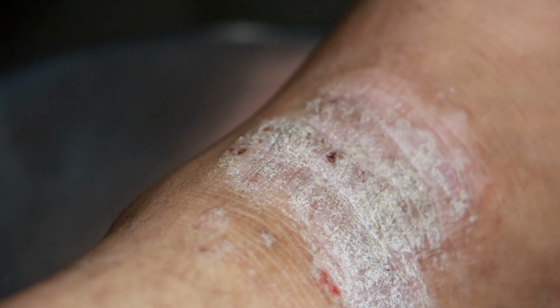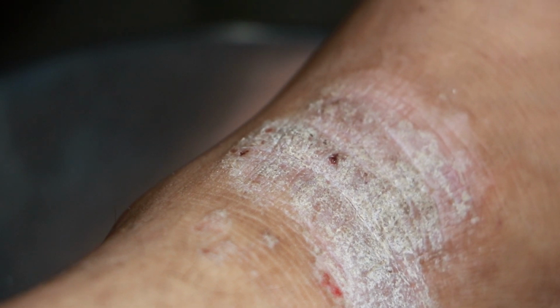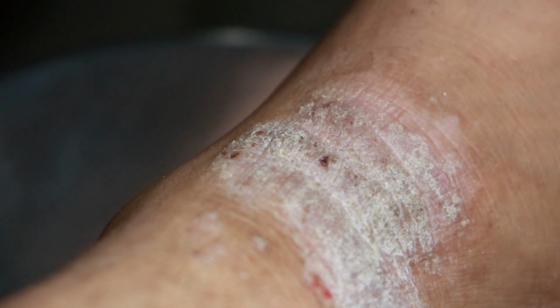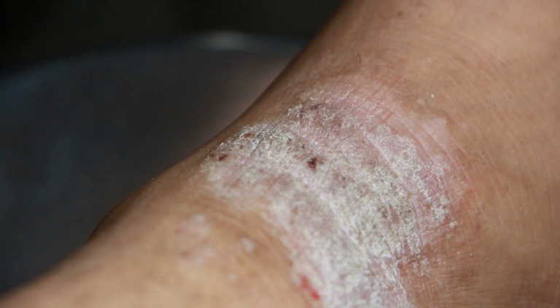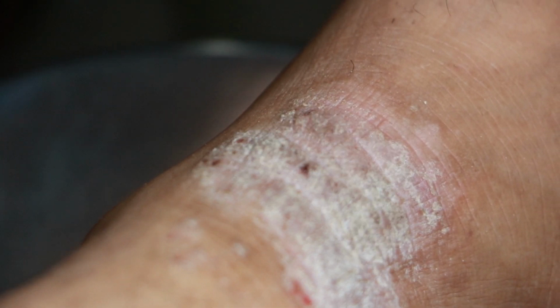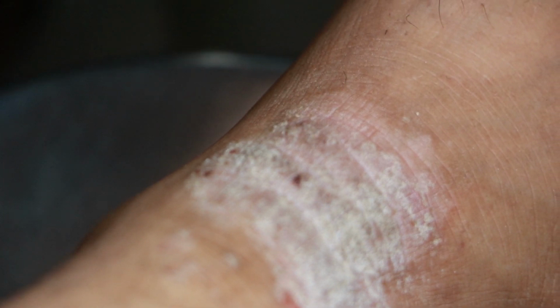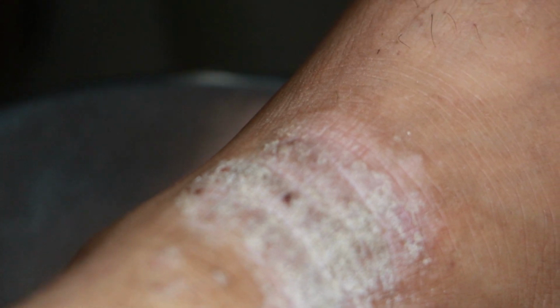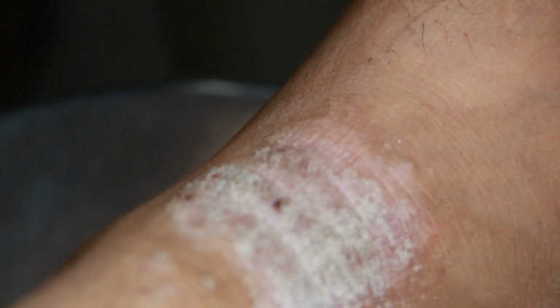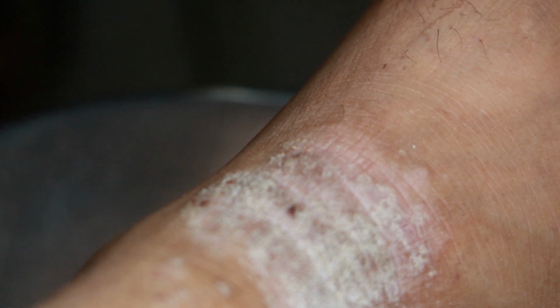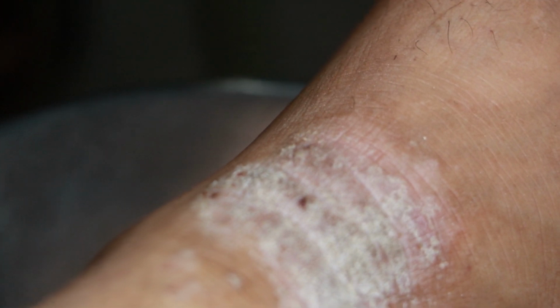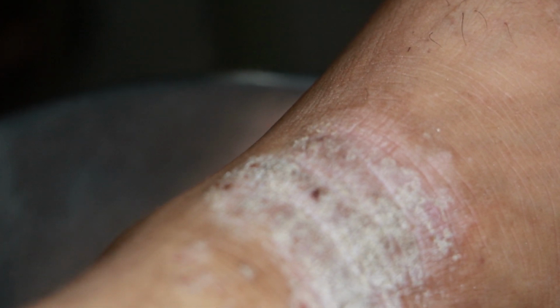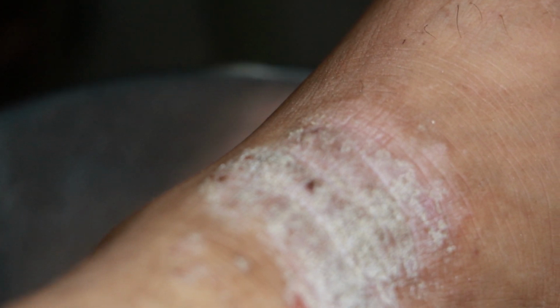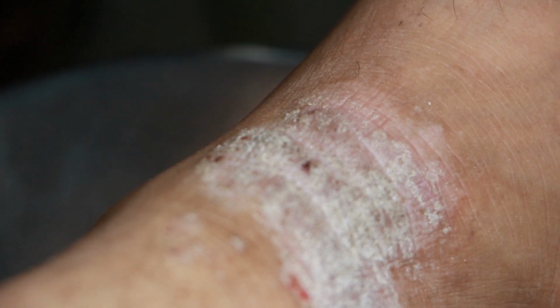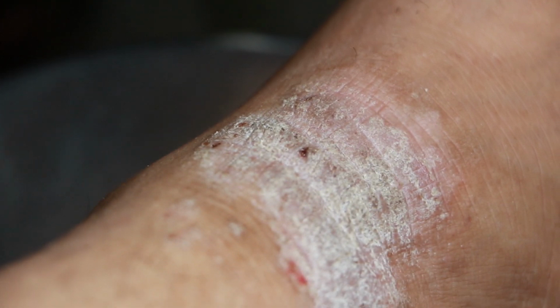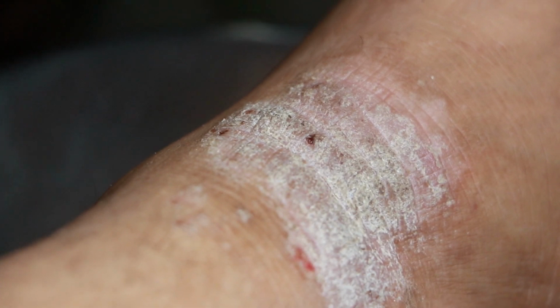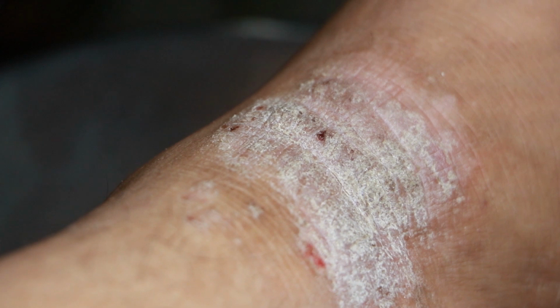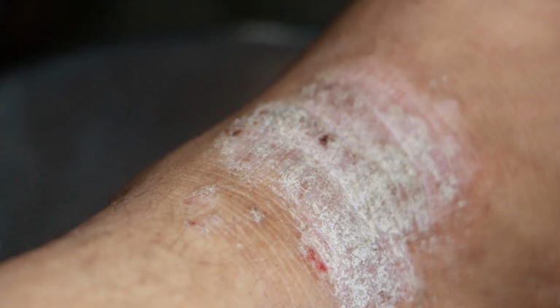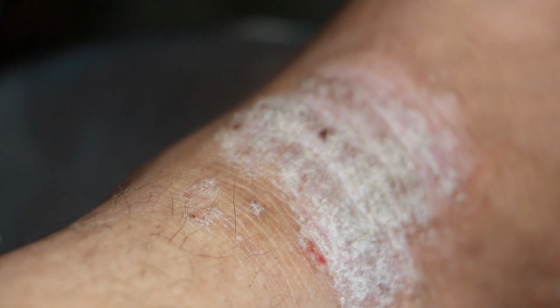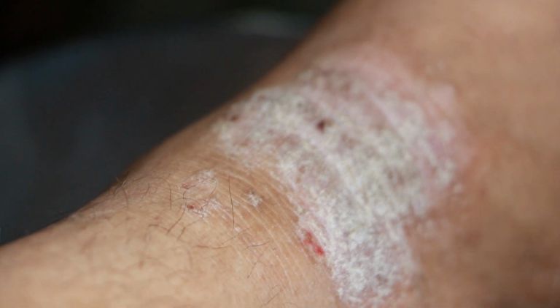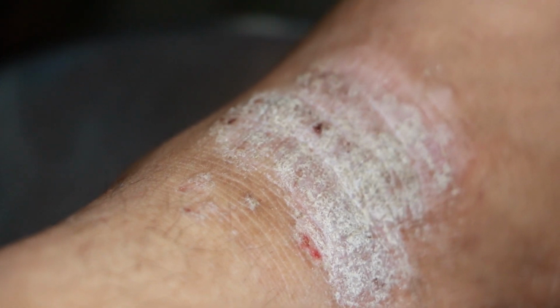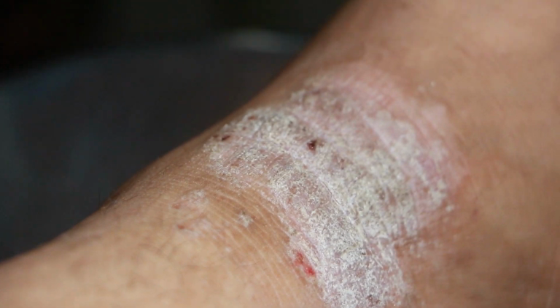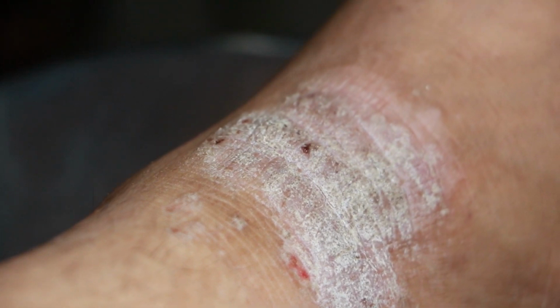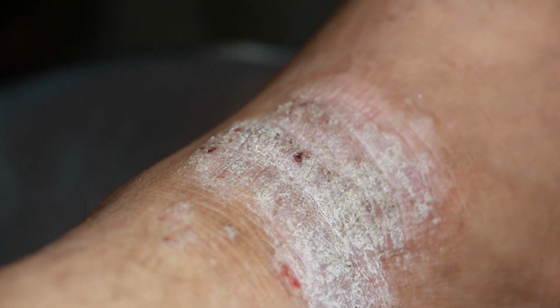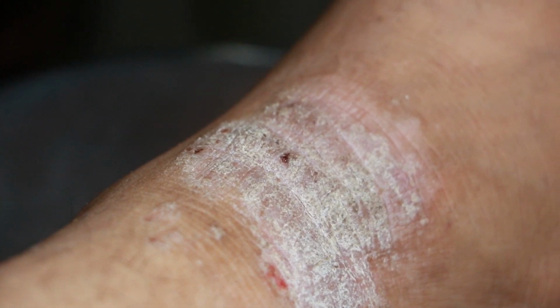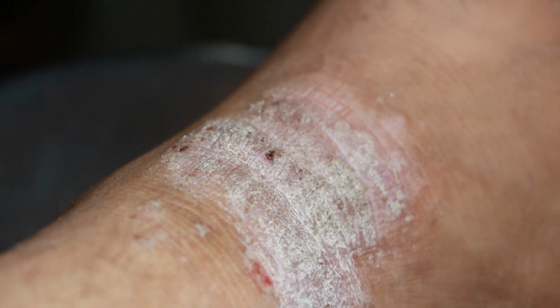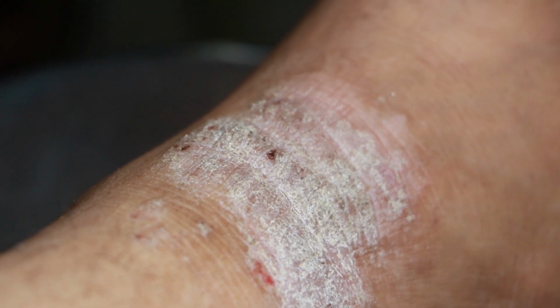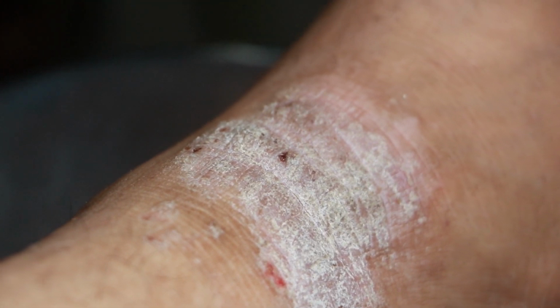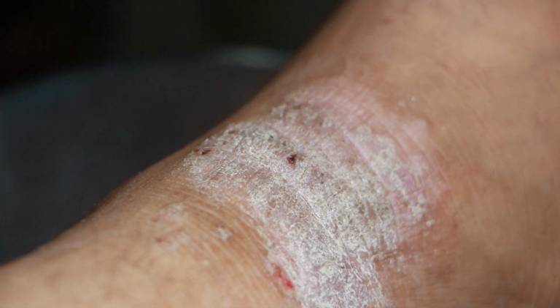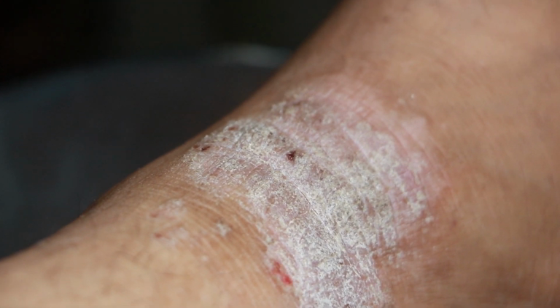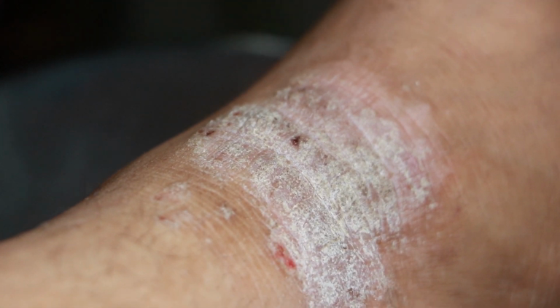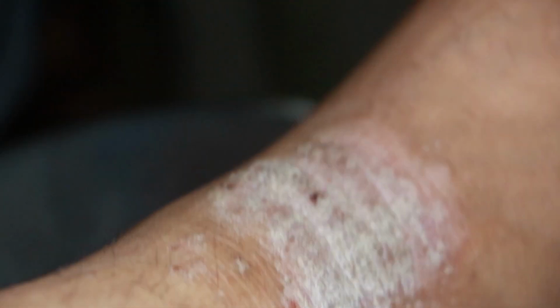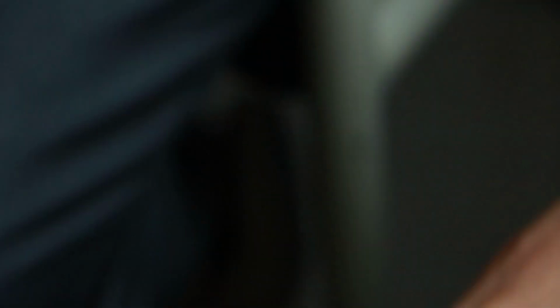But this is a very small scale — it is silvery white scales. People should always think of psoriasis. Psoriasis should be ruled out.